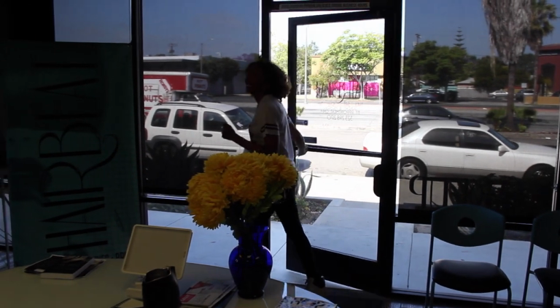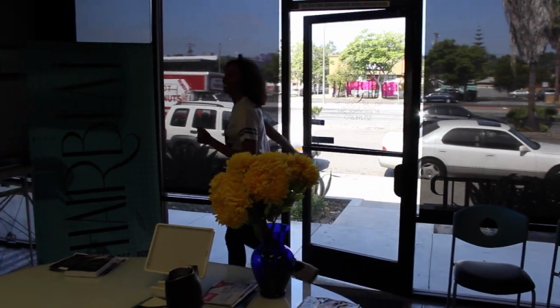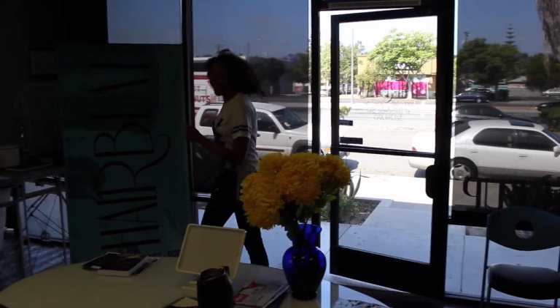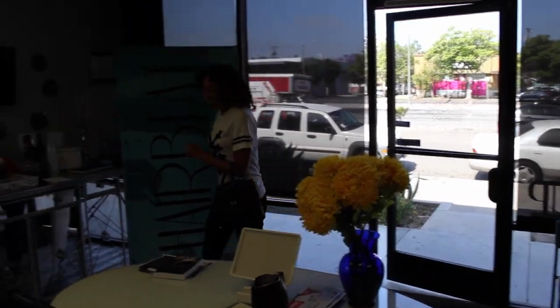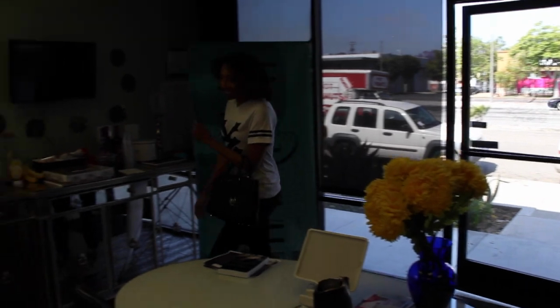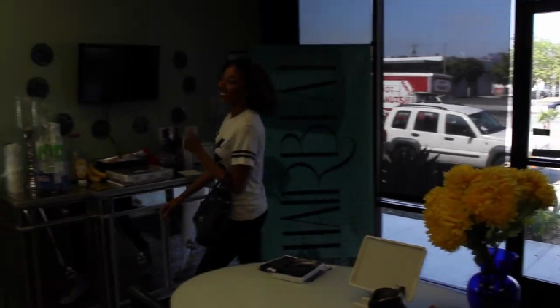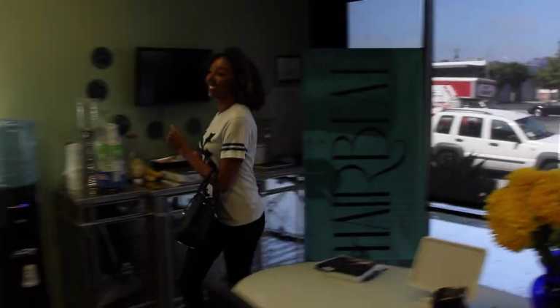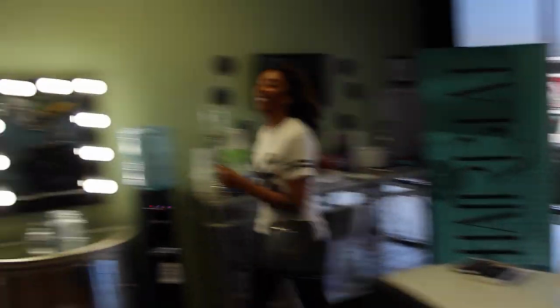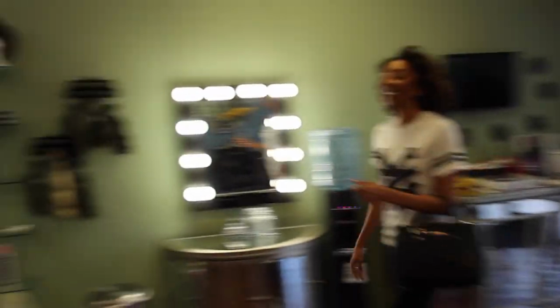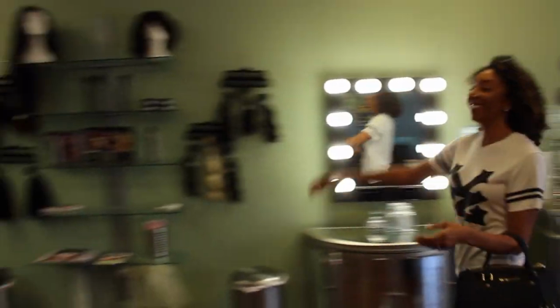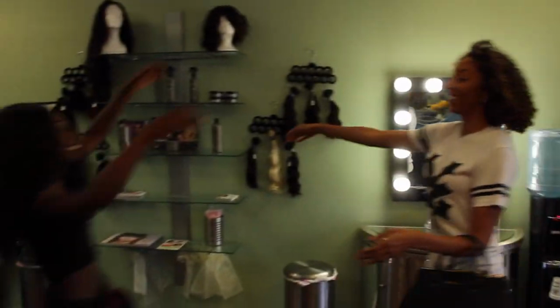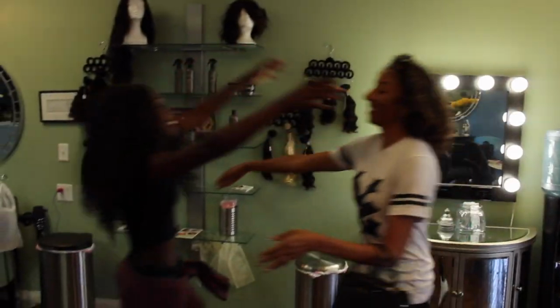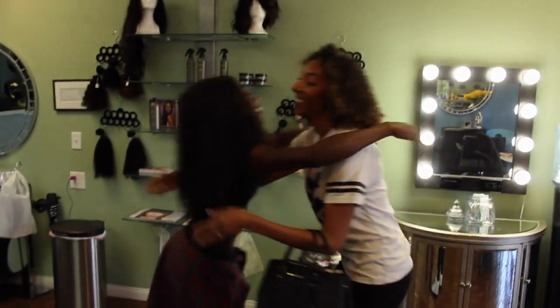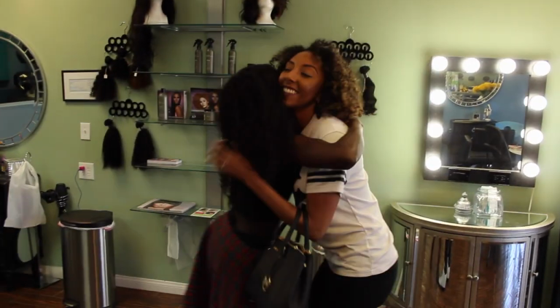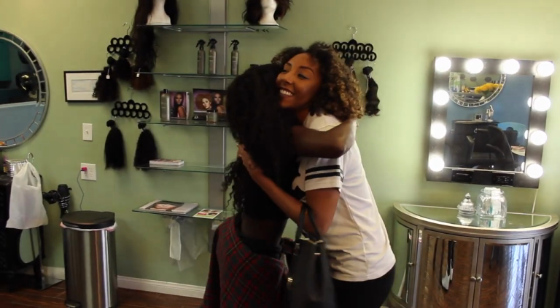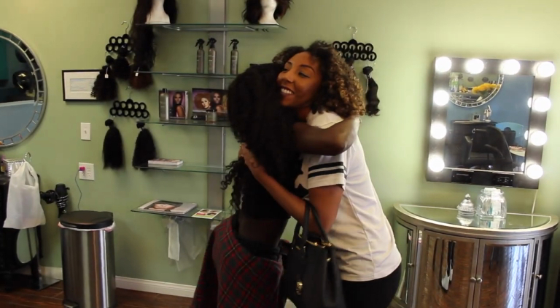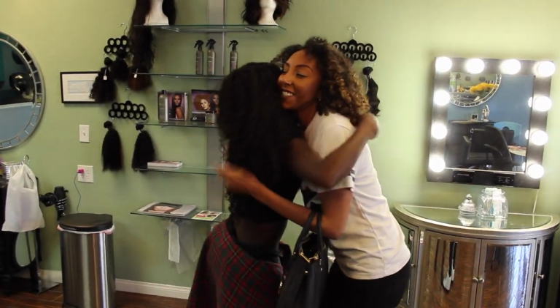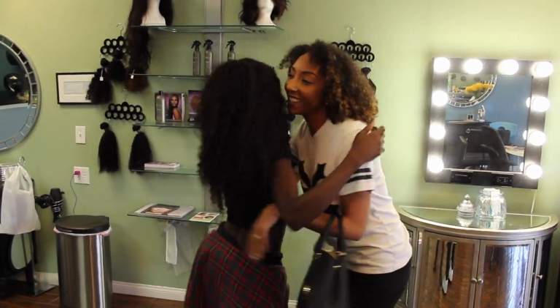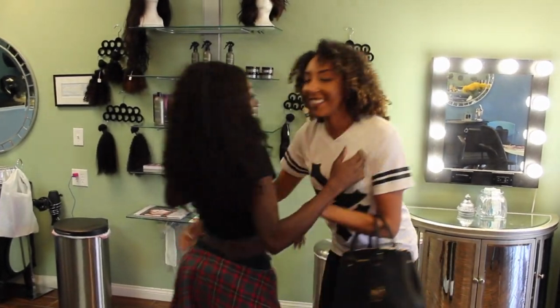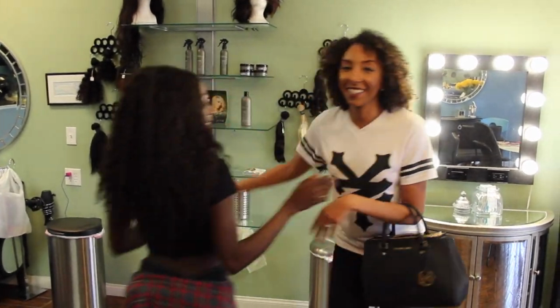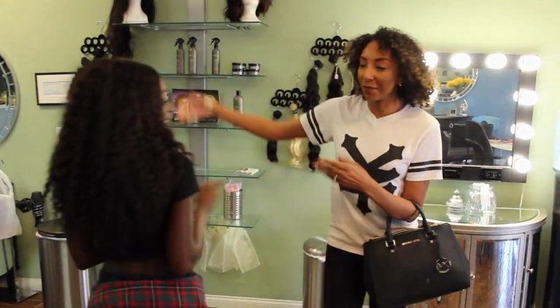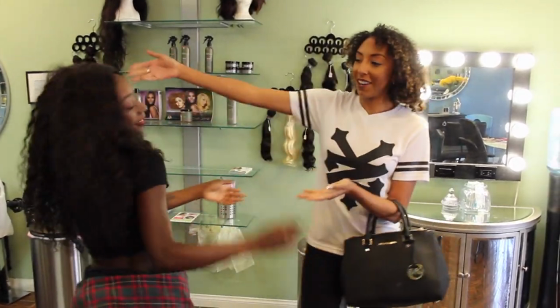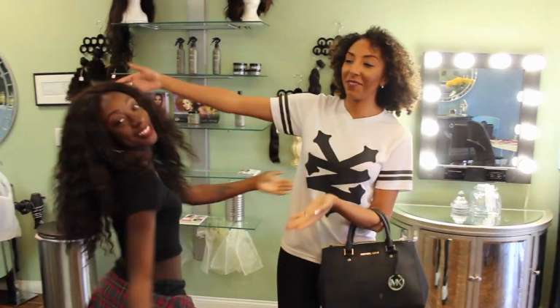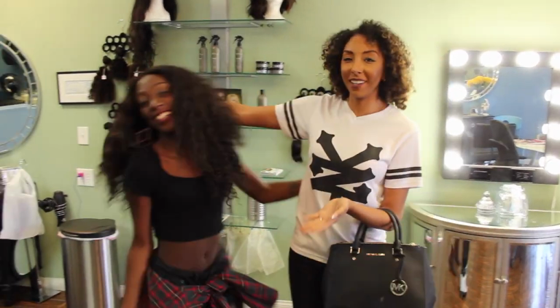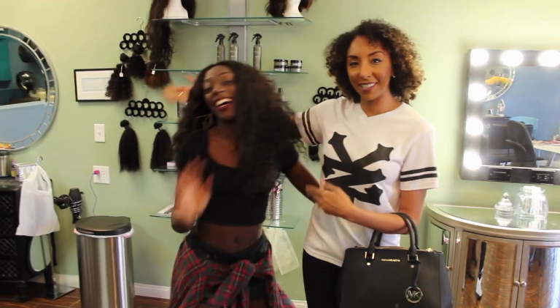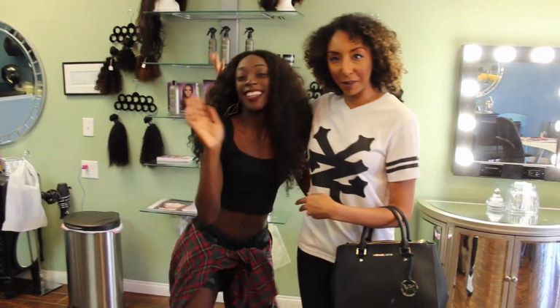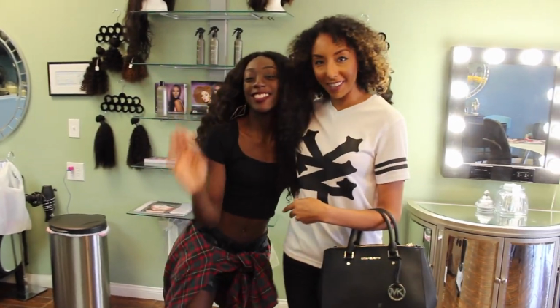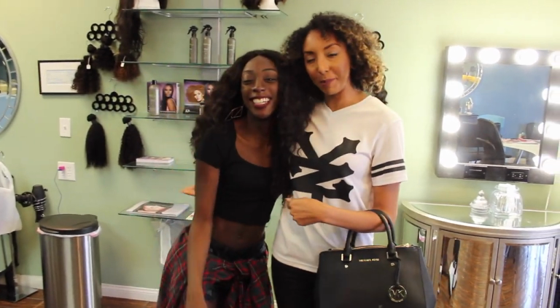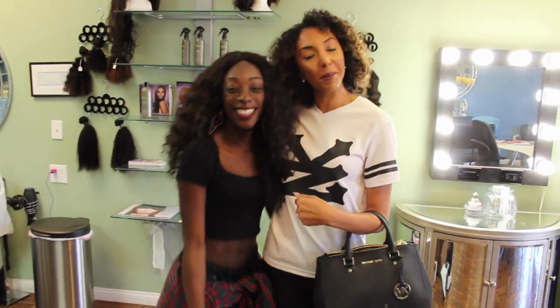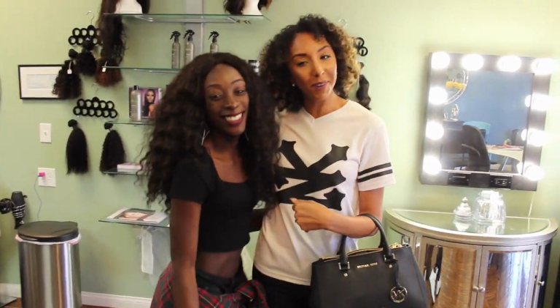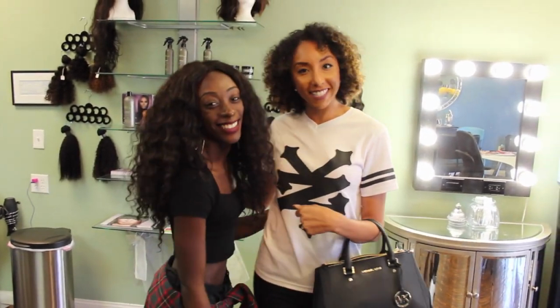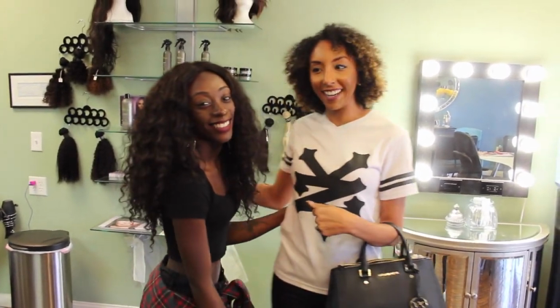Hey! How are you? Good to see you! Can't wait to do this! This is Kamara, everyone, ladies and gentlemen. She's been doing my braids today.